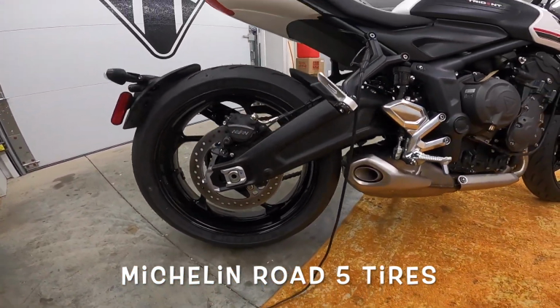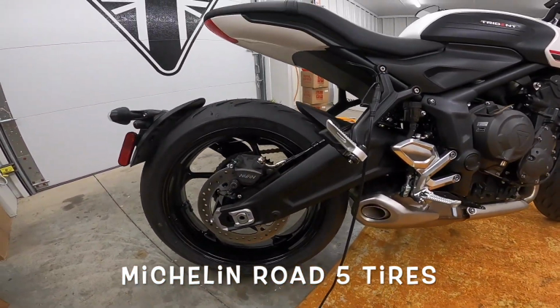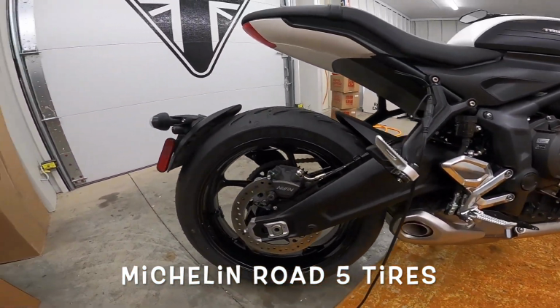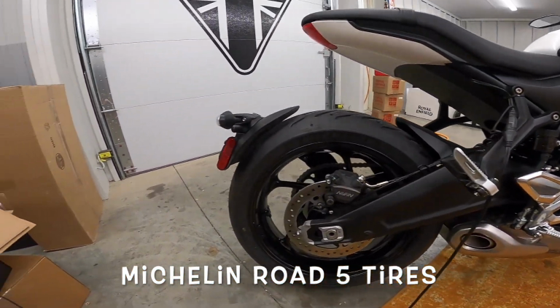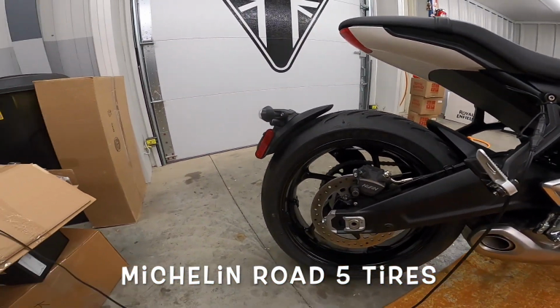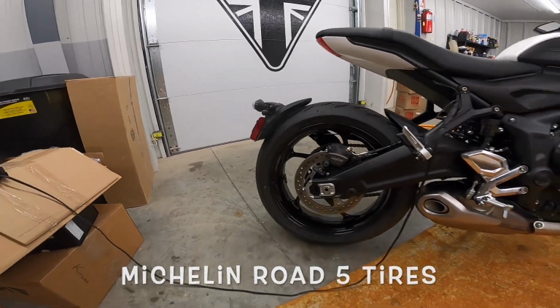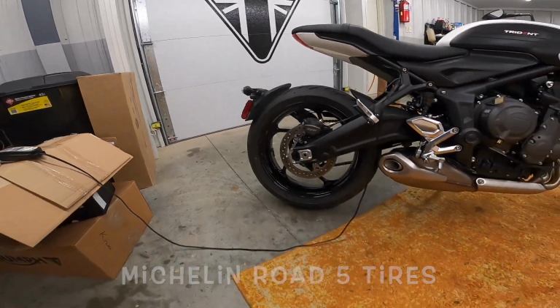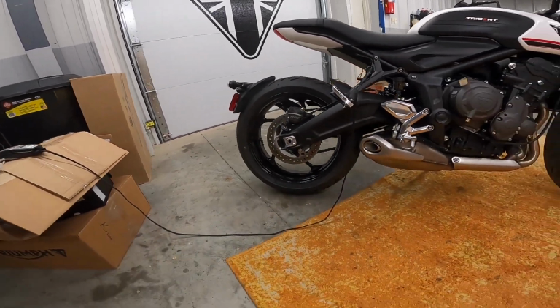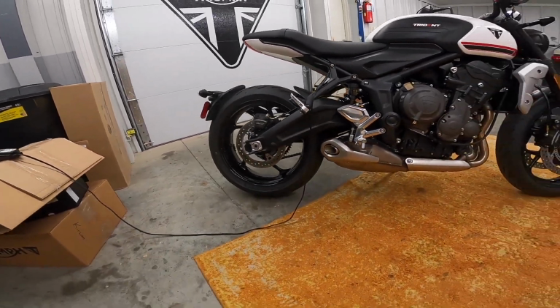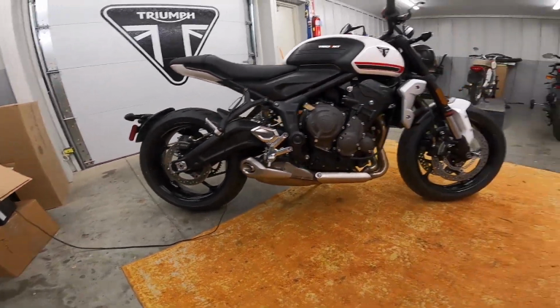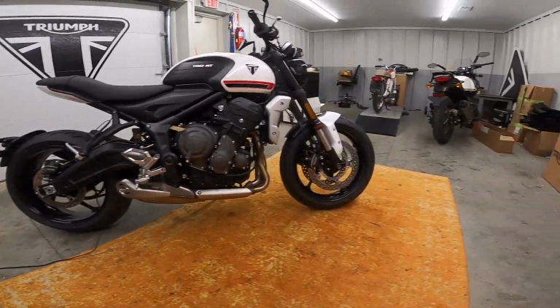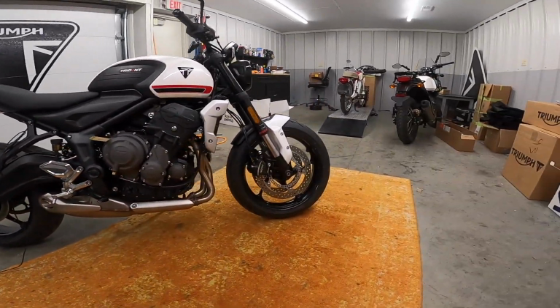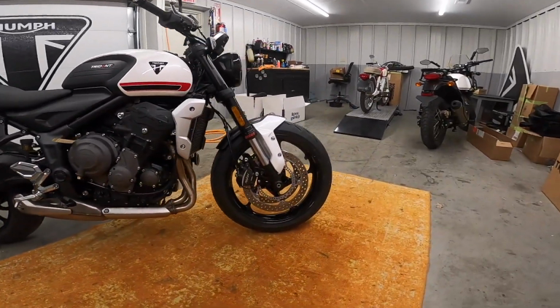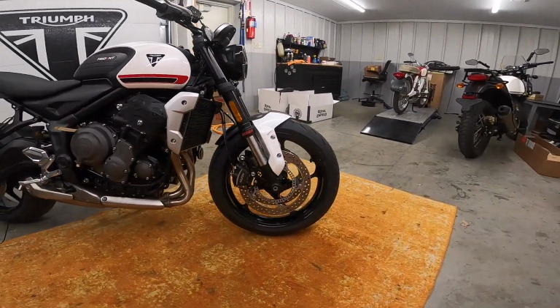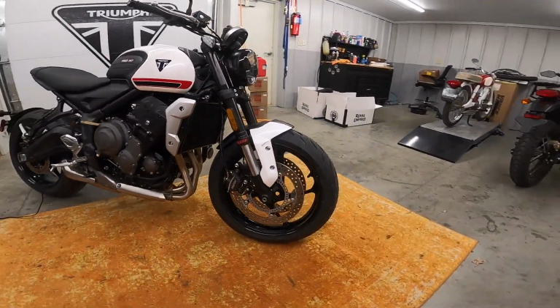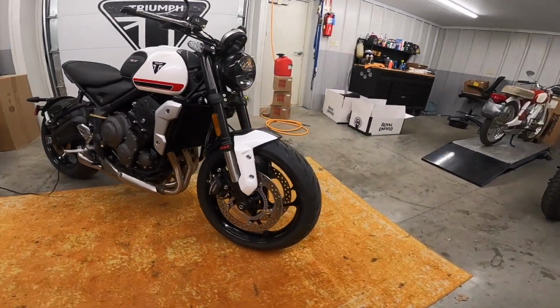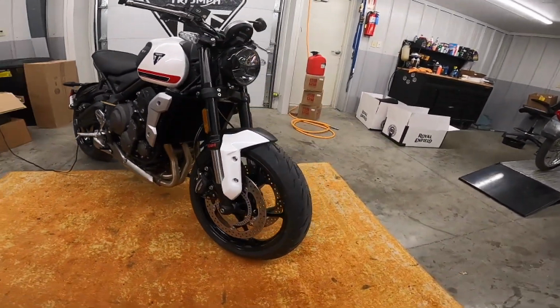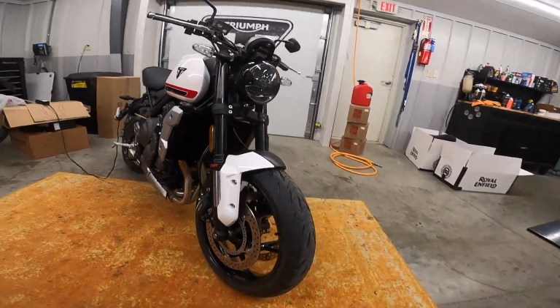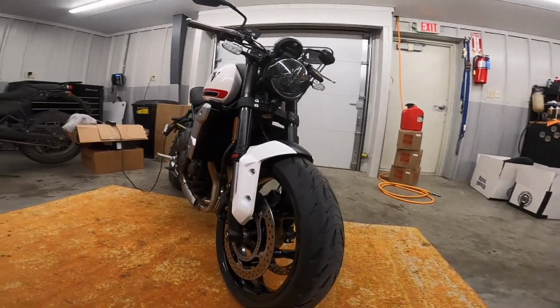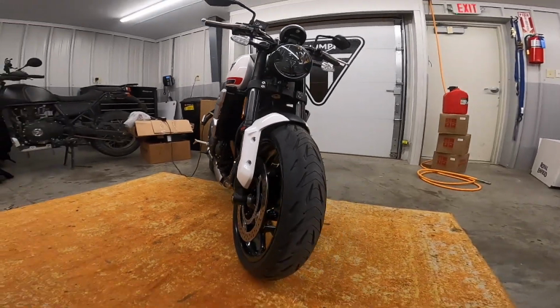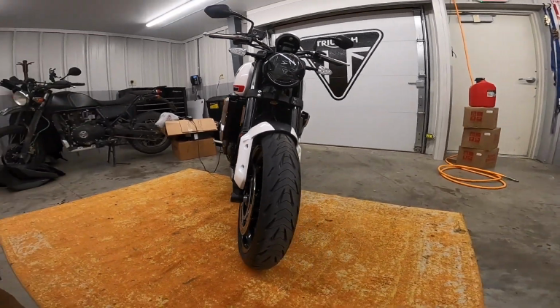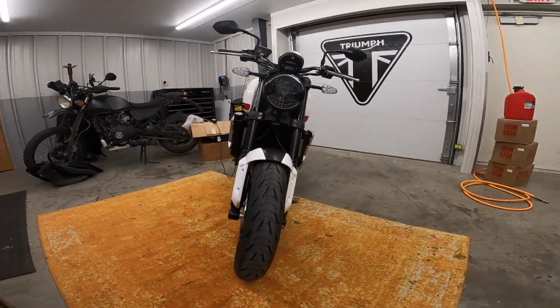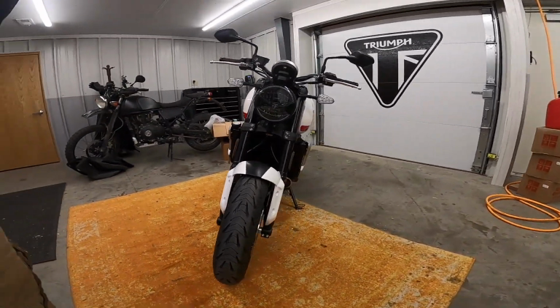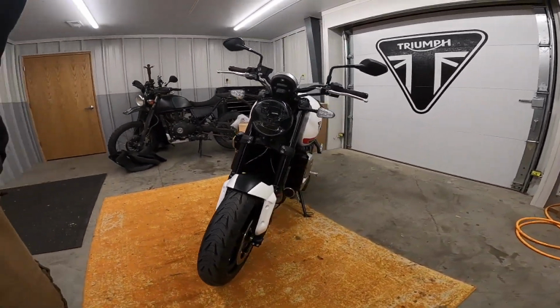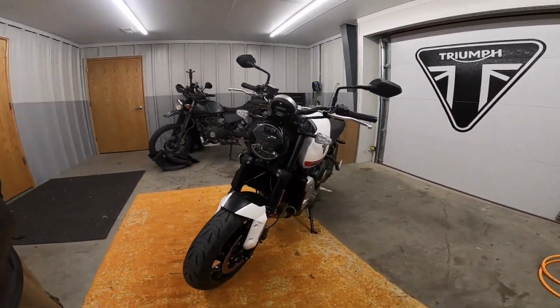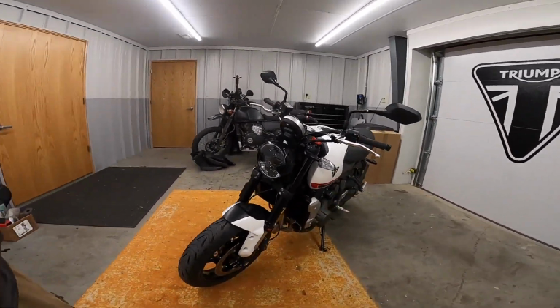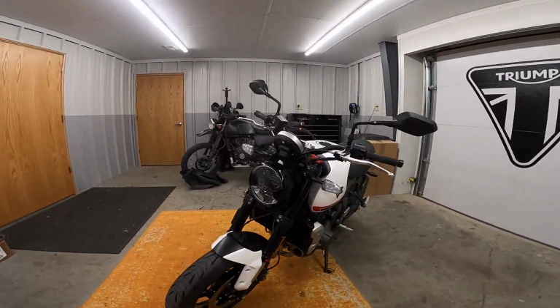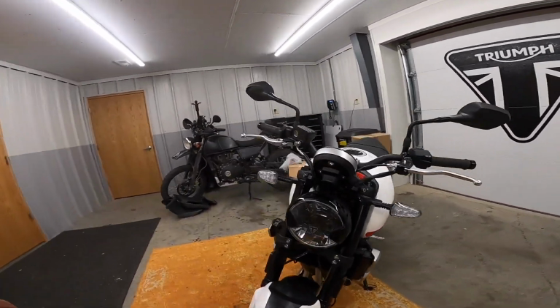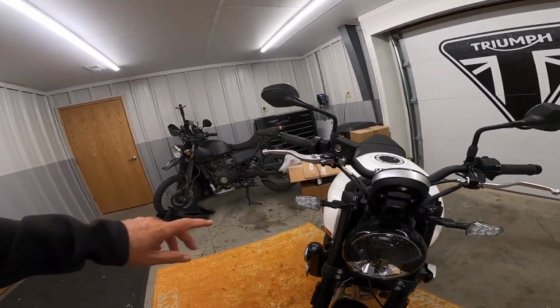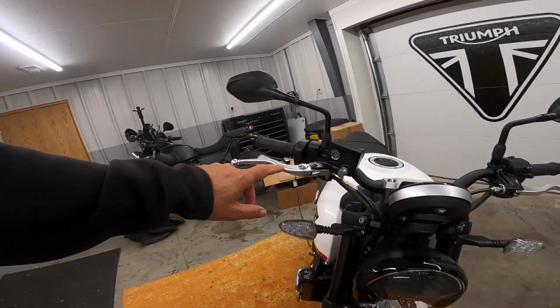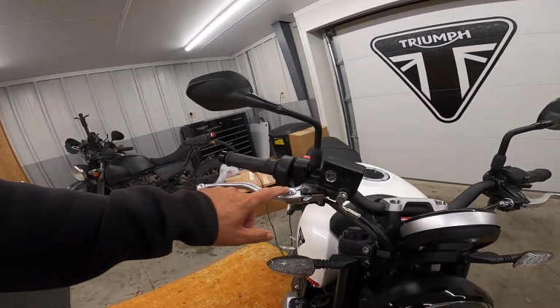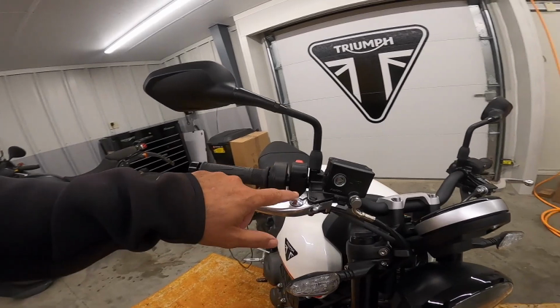I can't read it — sorry guys, I'm old, my eyes don't work. But absolutely gorgeous. Adjustable brake lever for position.